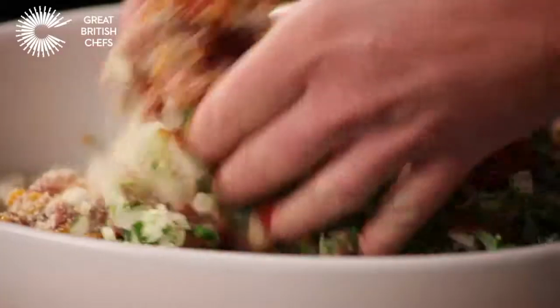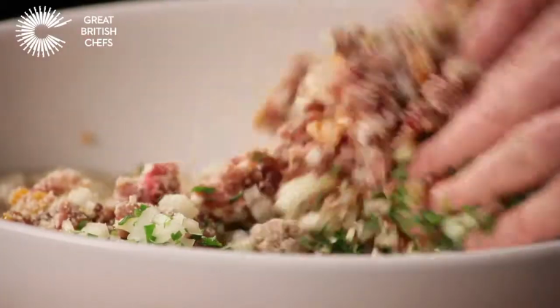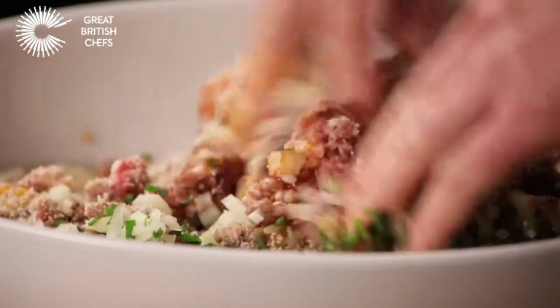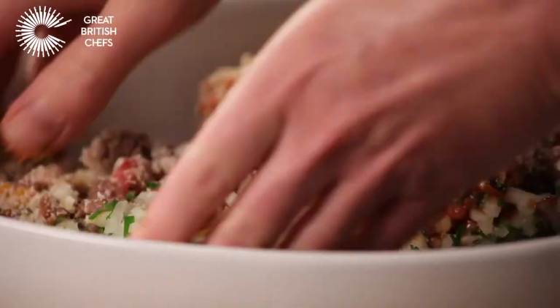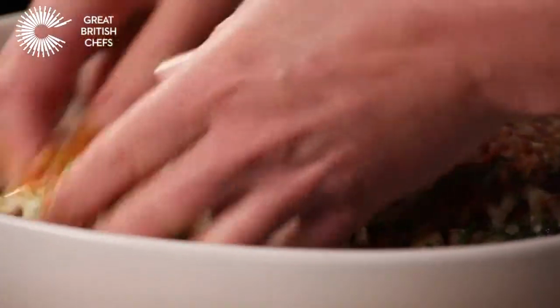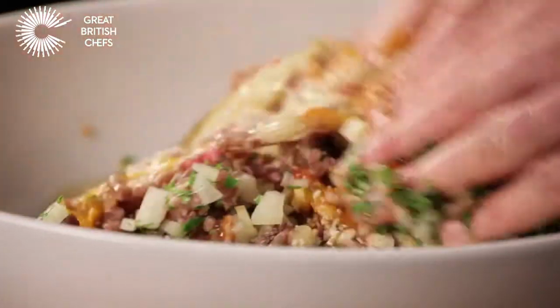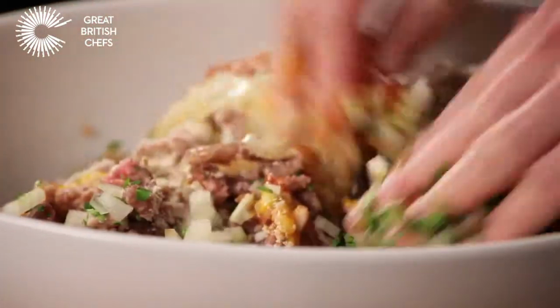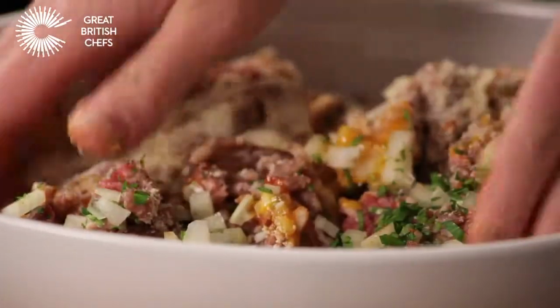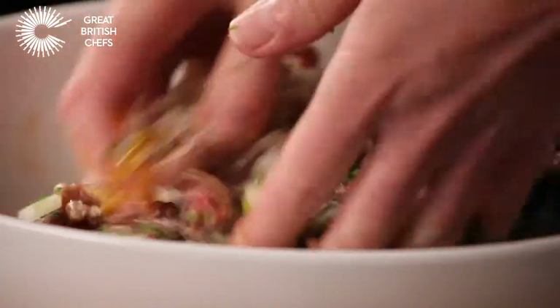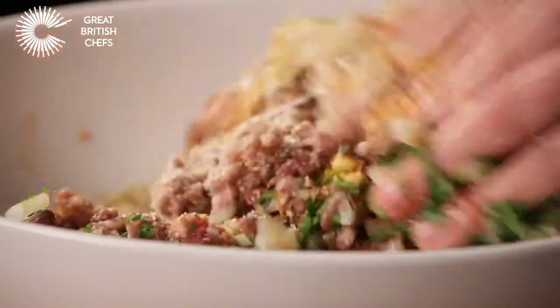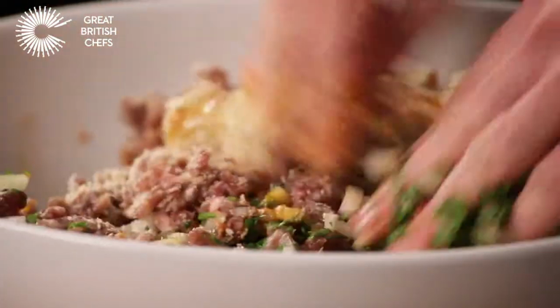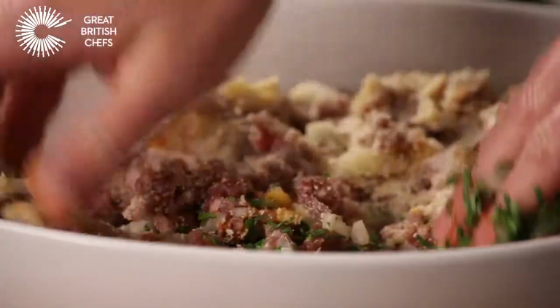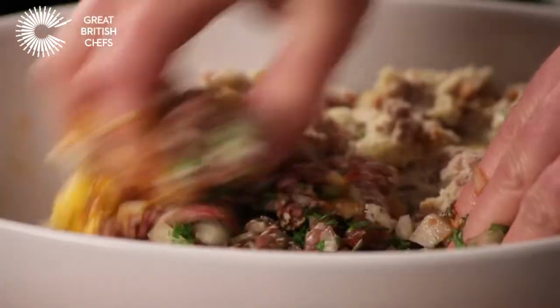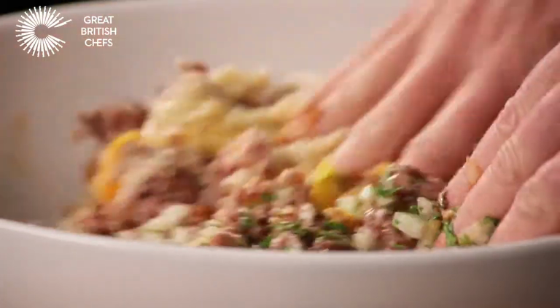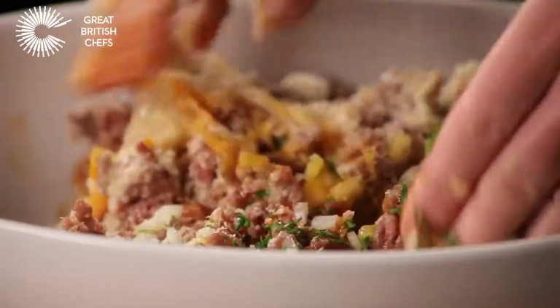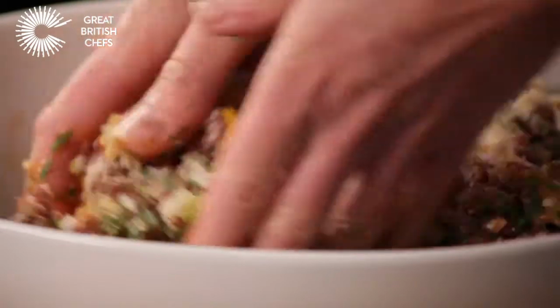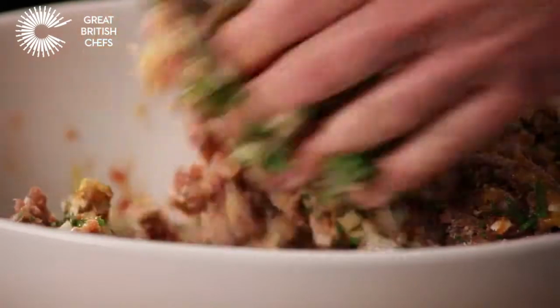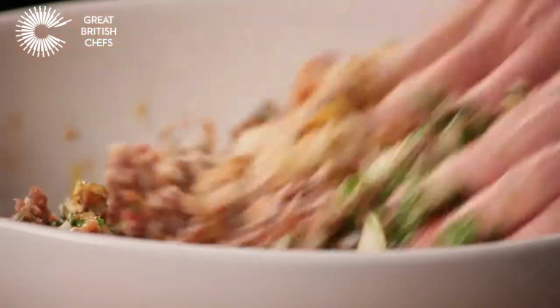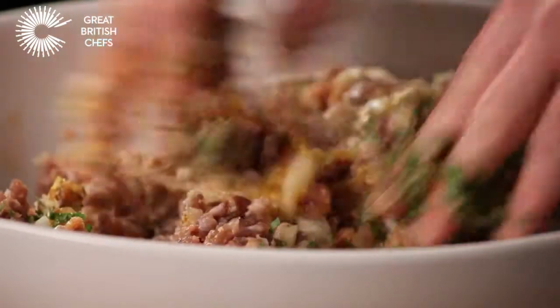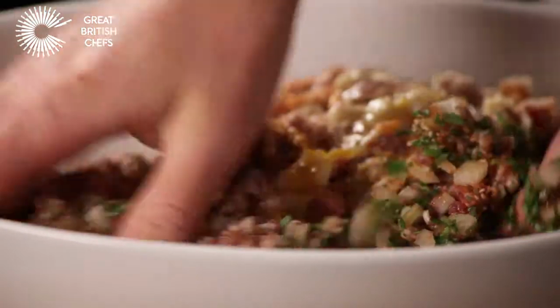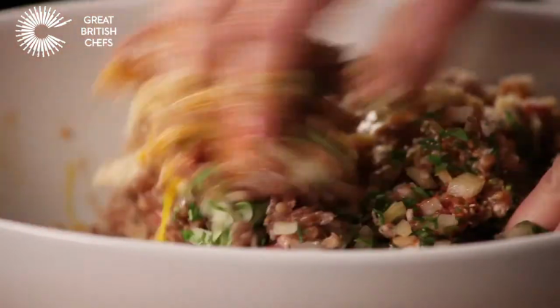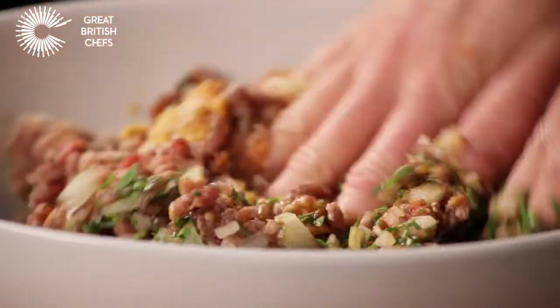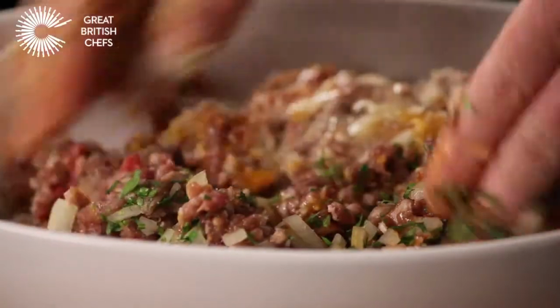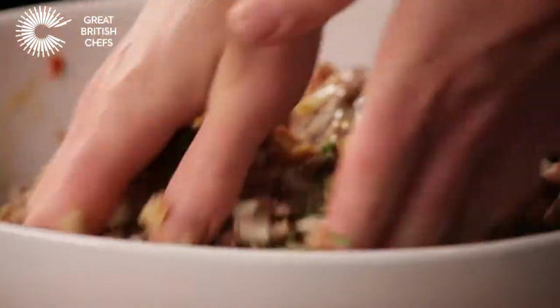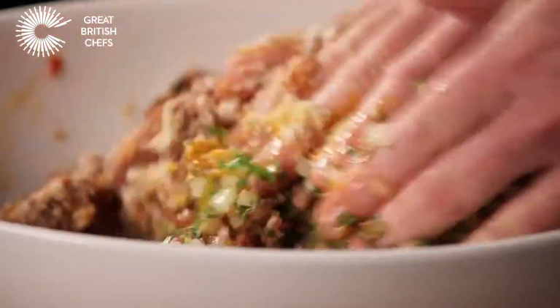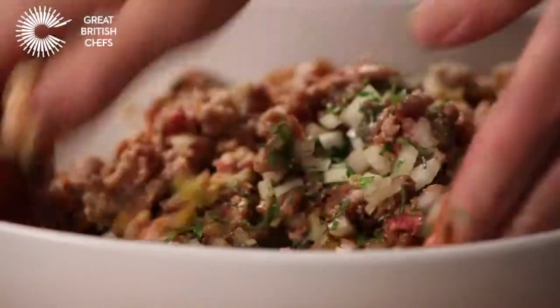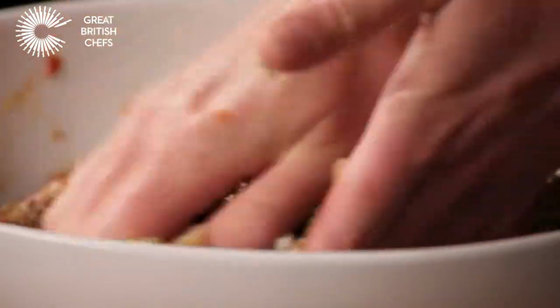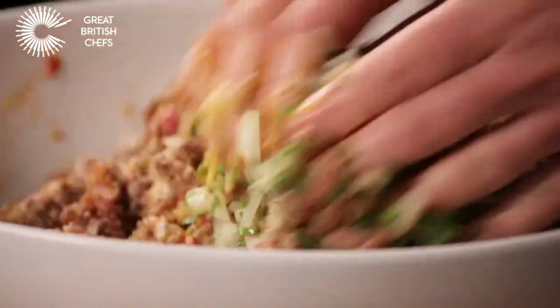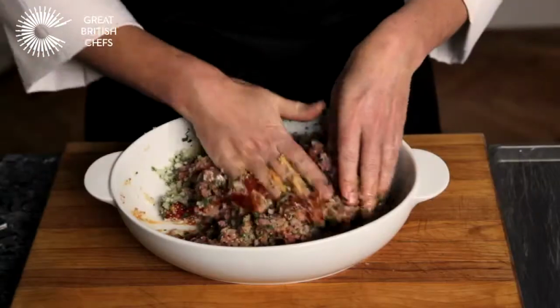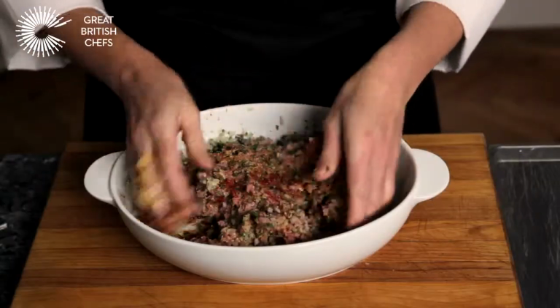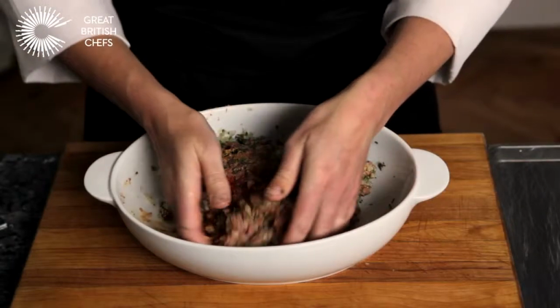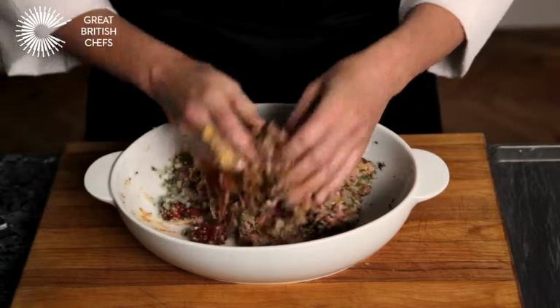Use your hands to mix all the ingredients together. The heat of your hands will naturally soften the mince and bring together all the components.